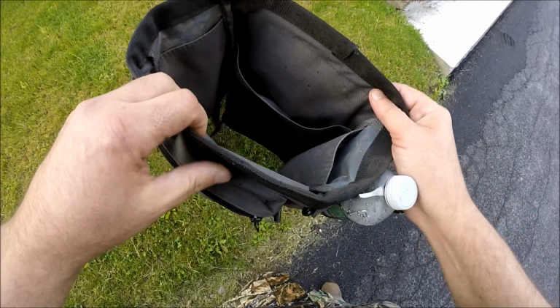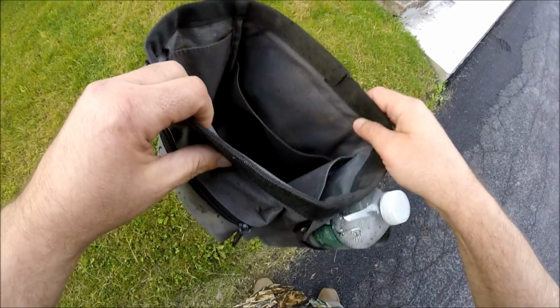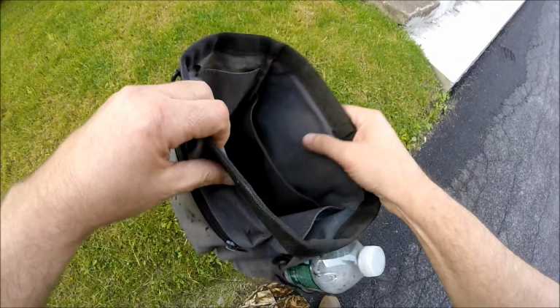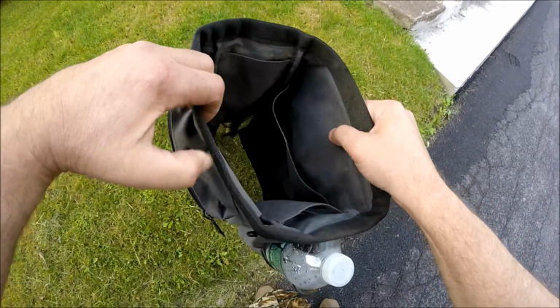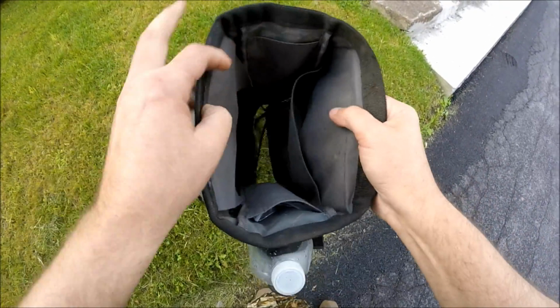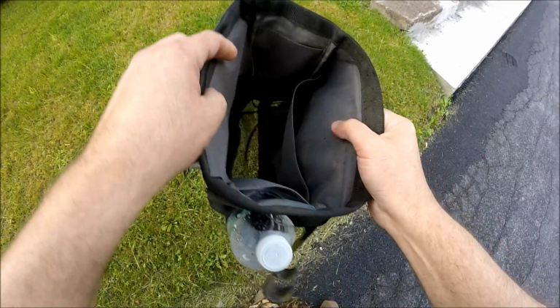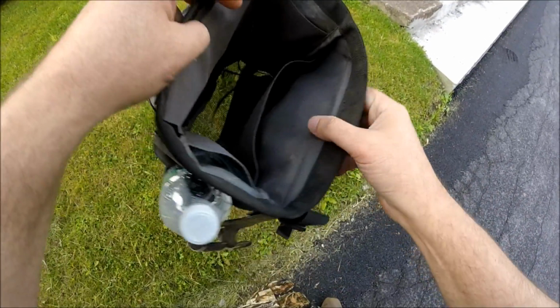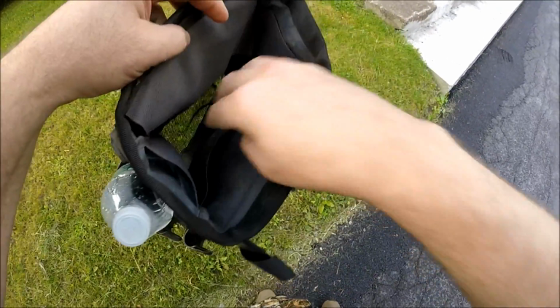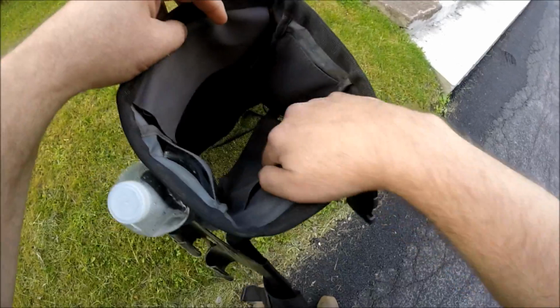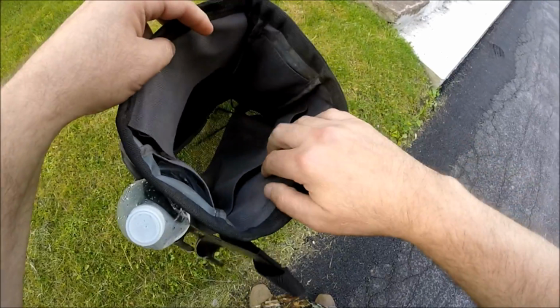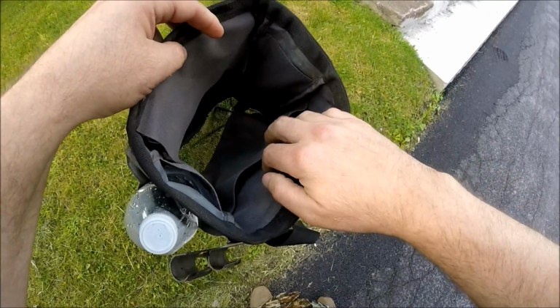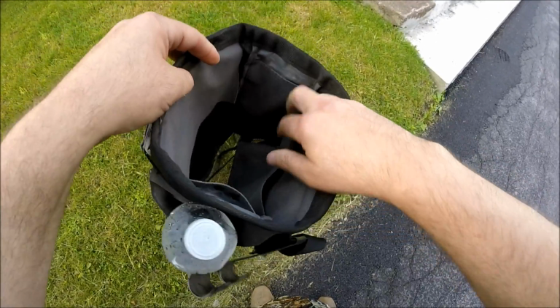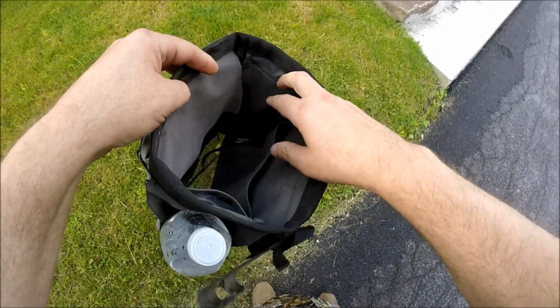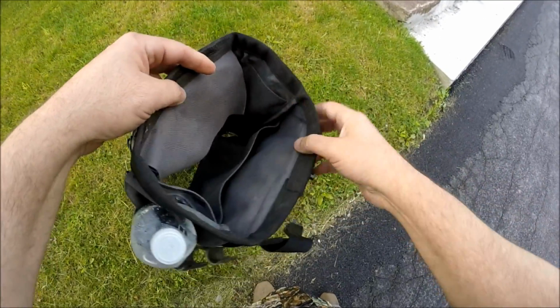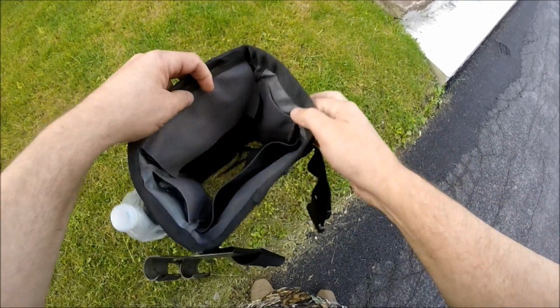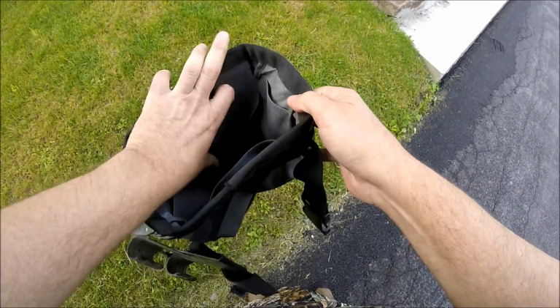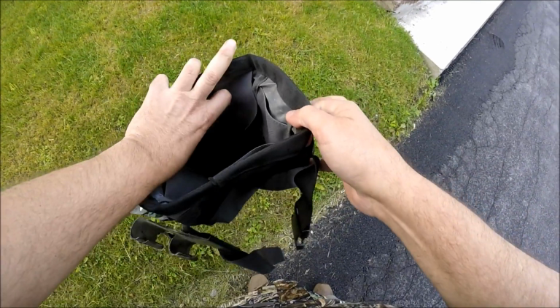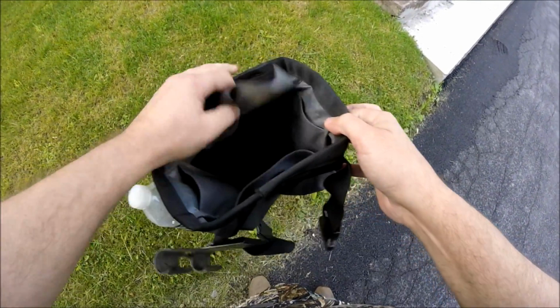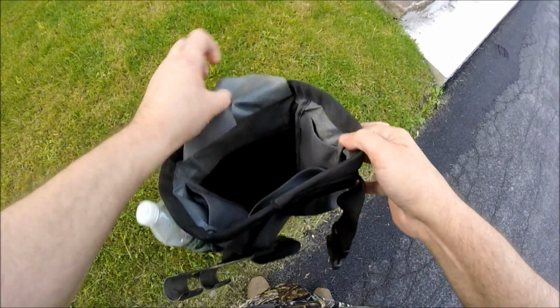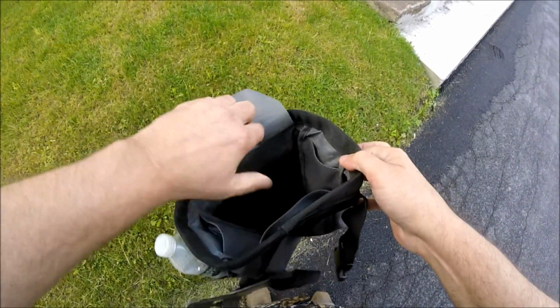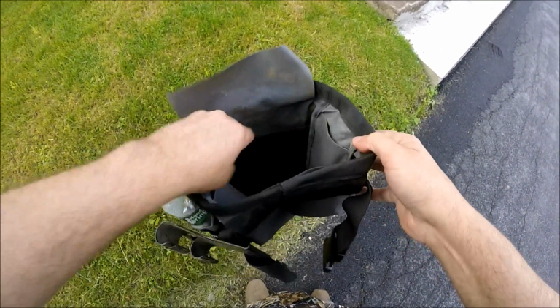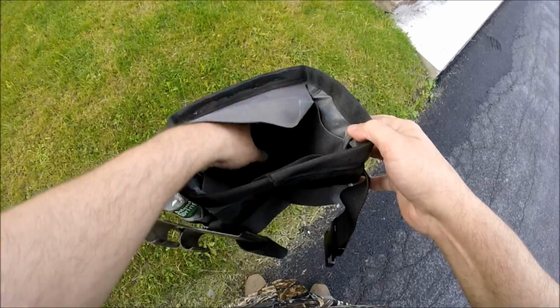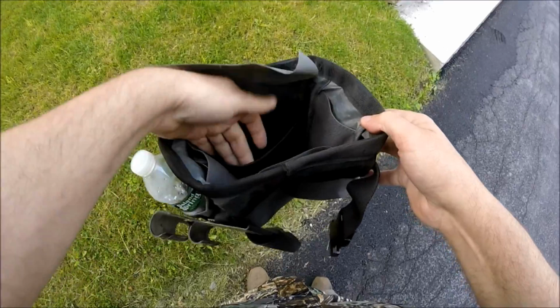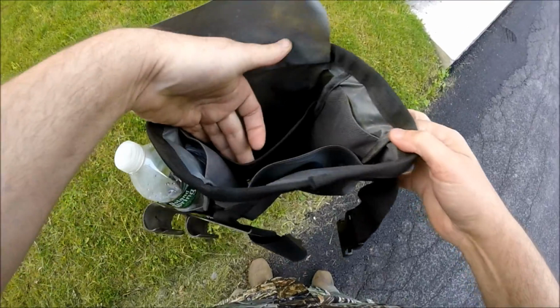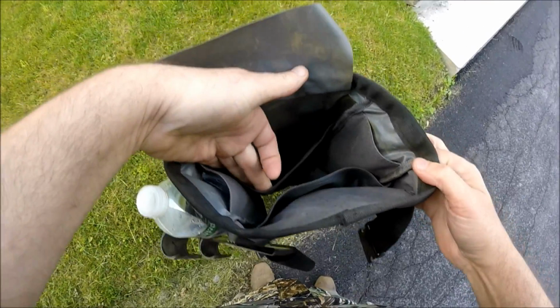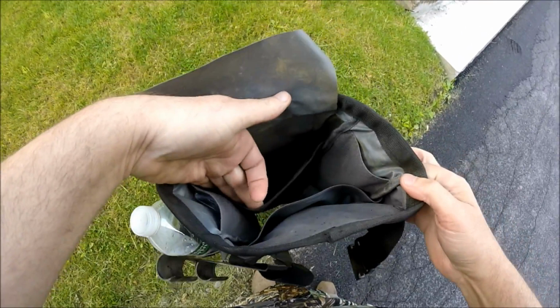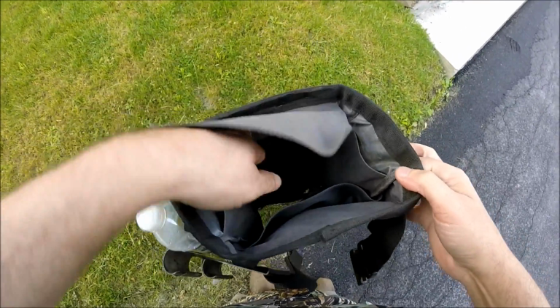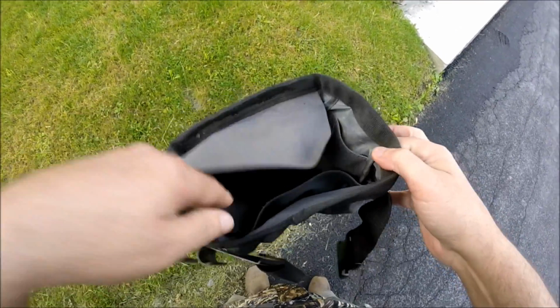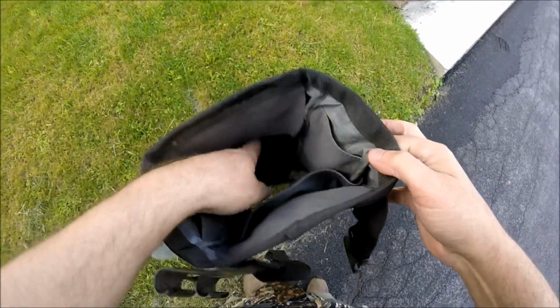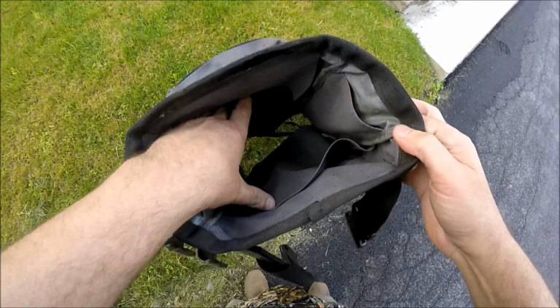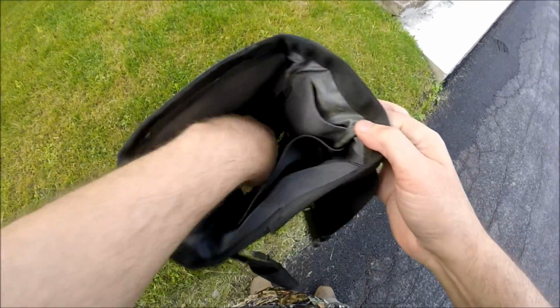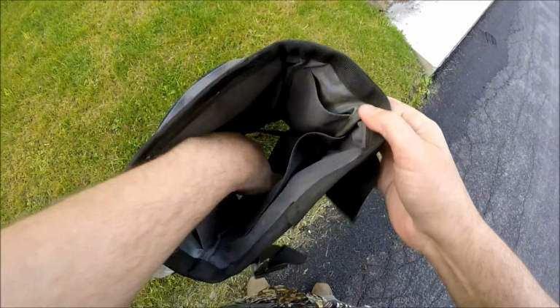You've got four inside pockets — three of them are canvas, and then you've got one with a flap that is a side mesh pocket for the good stuff. It's nice having the mesh because all the dirt falls through.